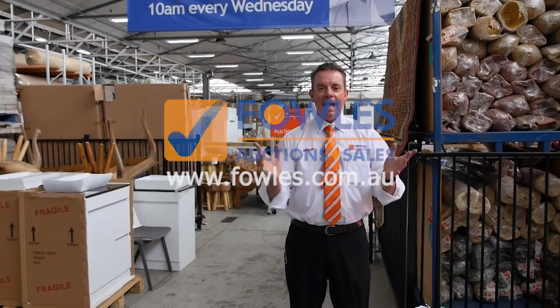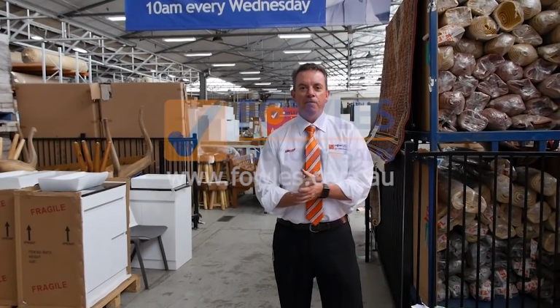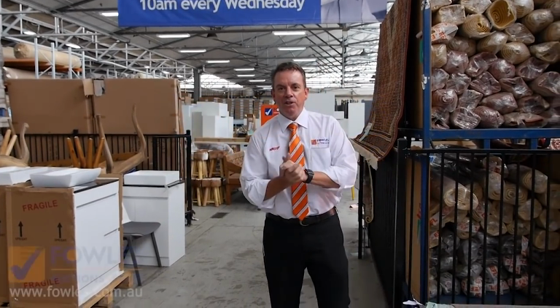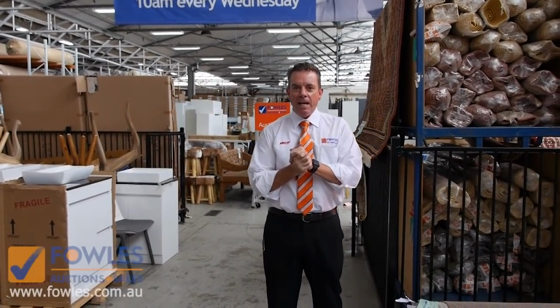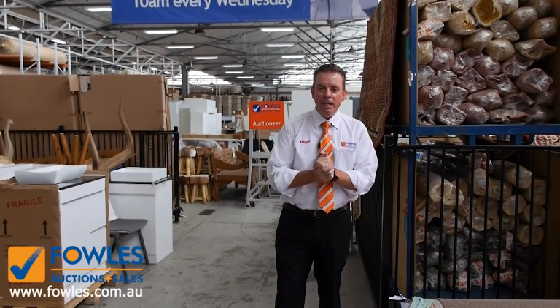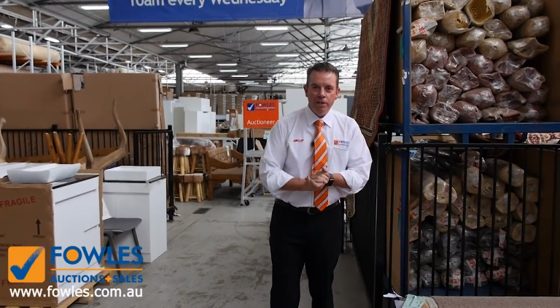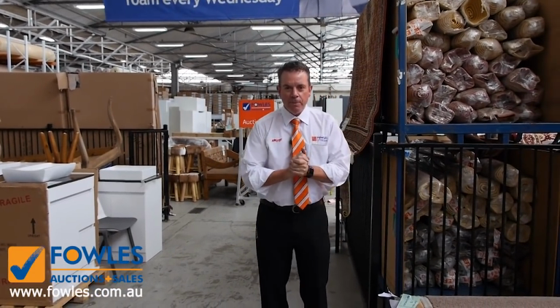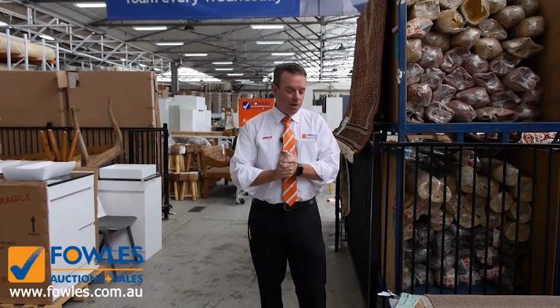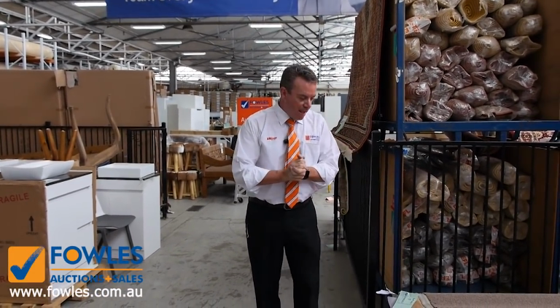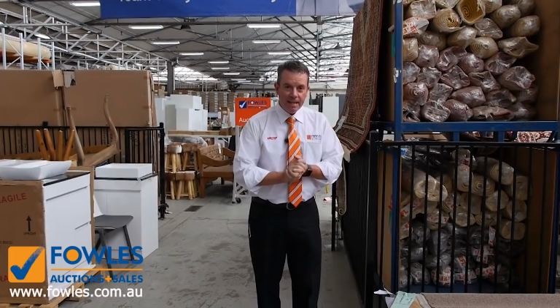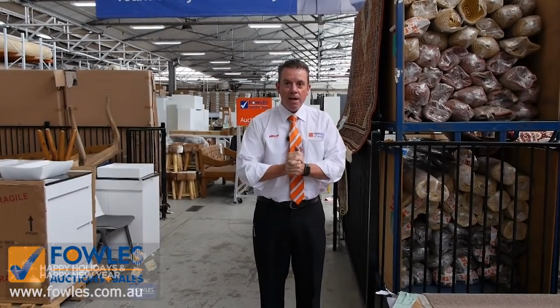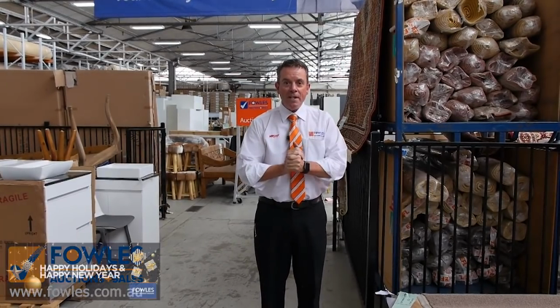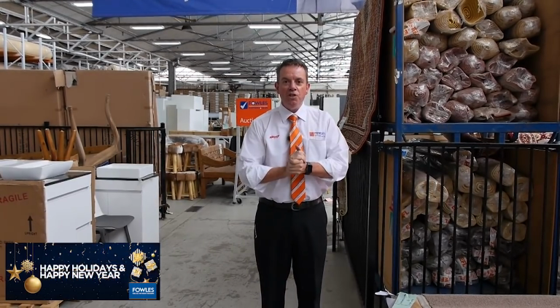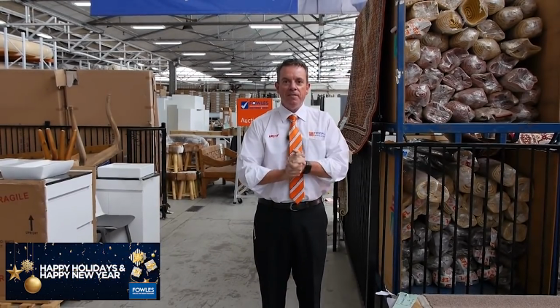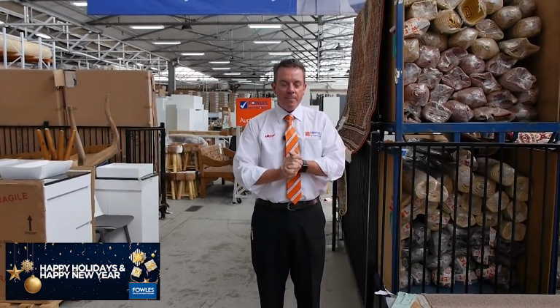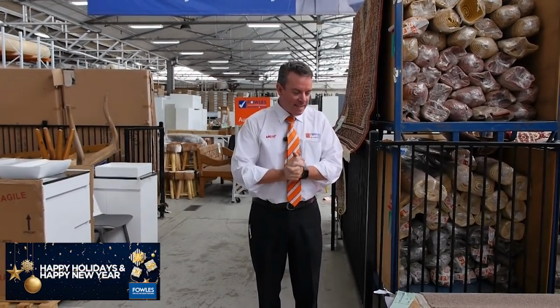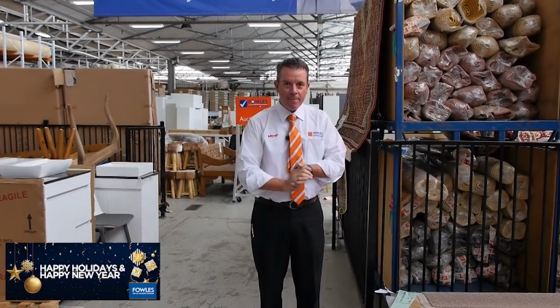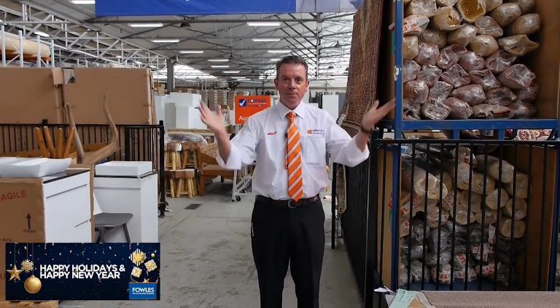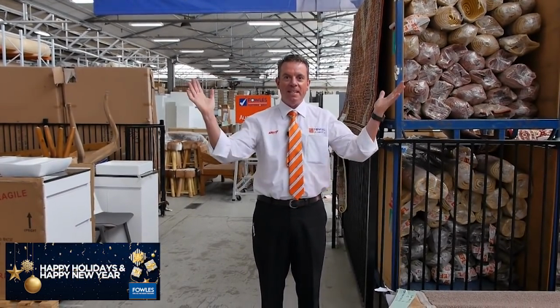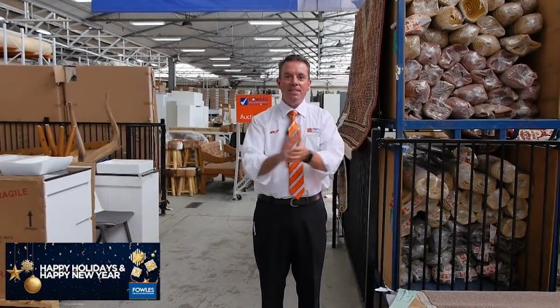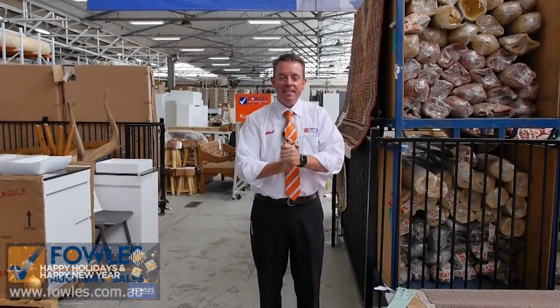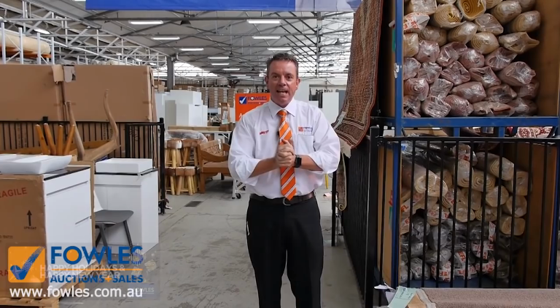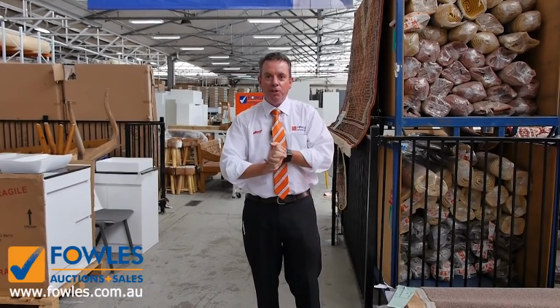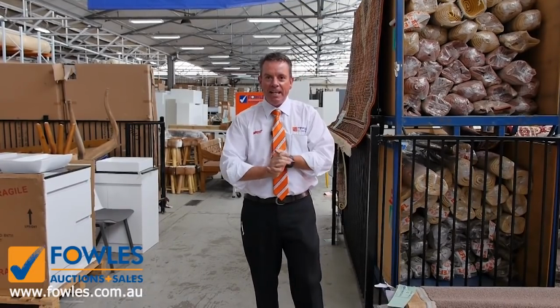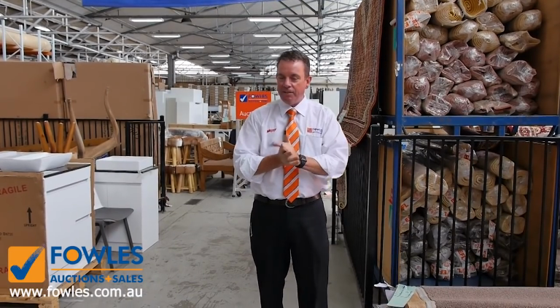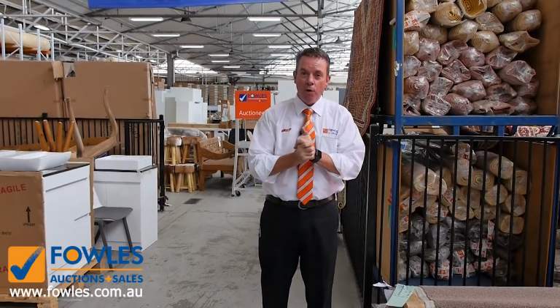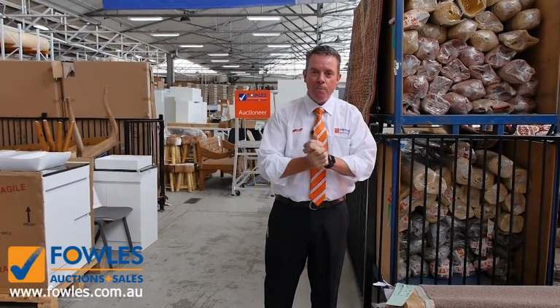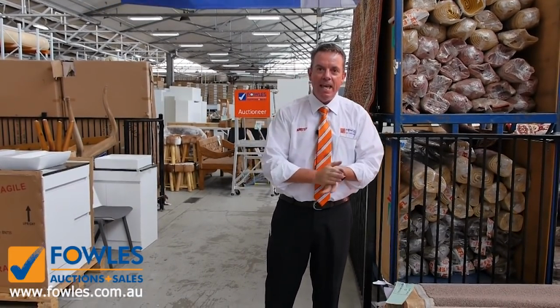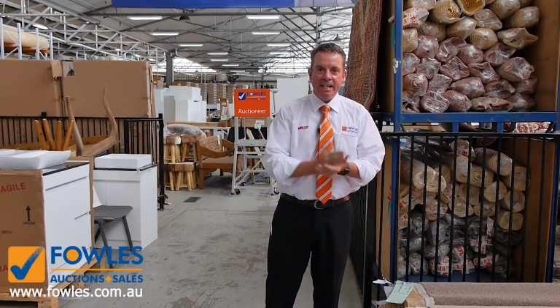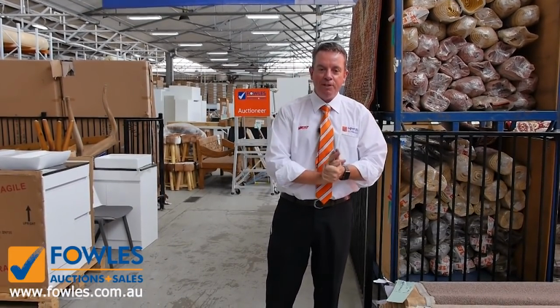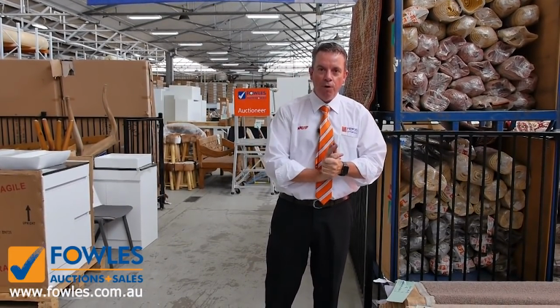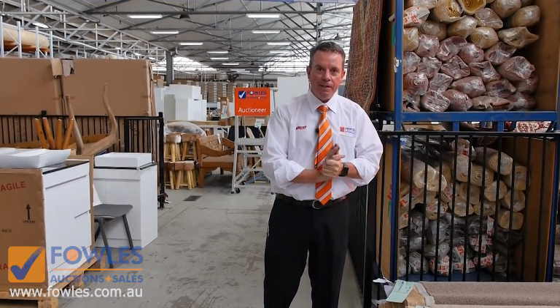G'day, I'm John from Fowles Auction and Sales. I'm here to preview tomorrow's auction — that's Wednesday the 9th of December at 10am. And guess what? It's the last one of the year, so it's your last opportunity to get yourself an awesome buy in carpets and floor coverings.